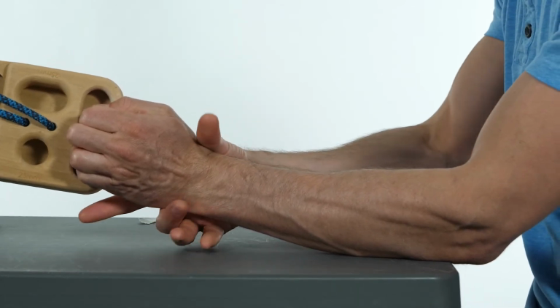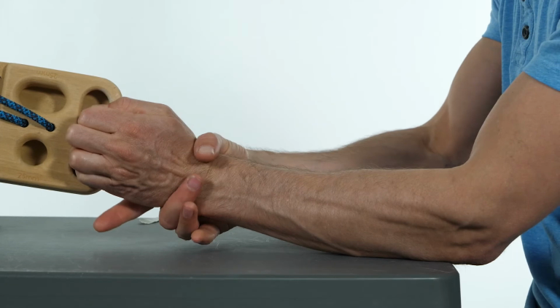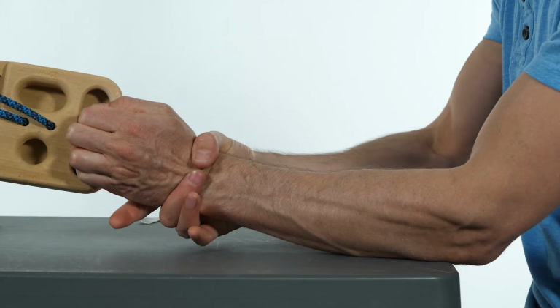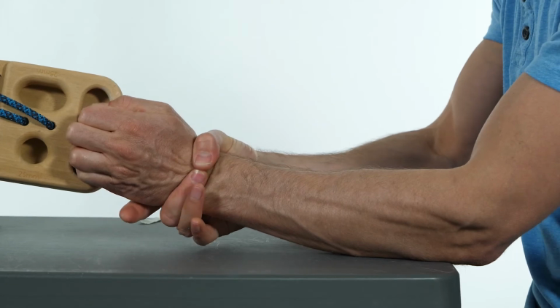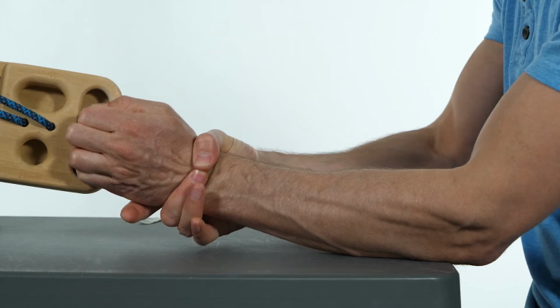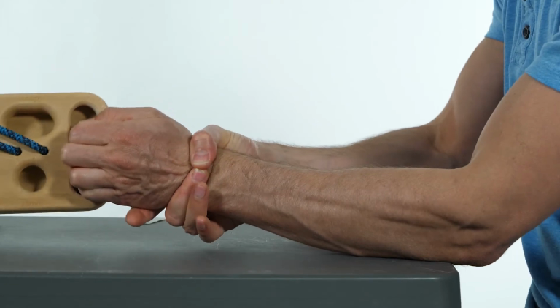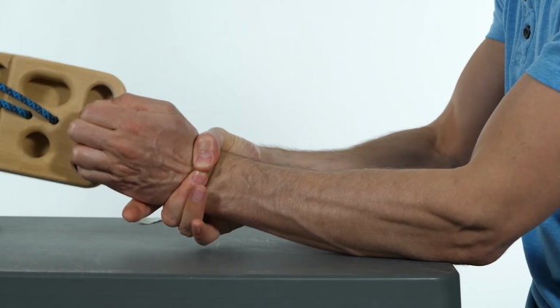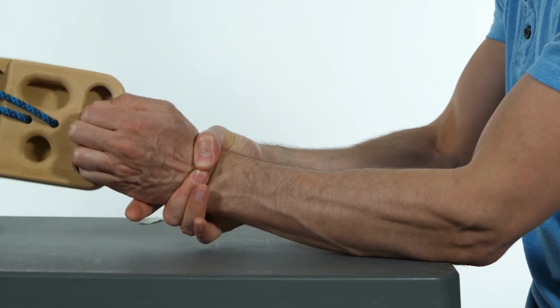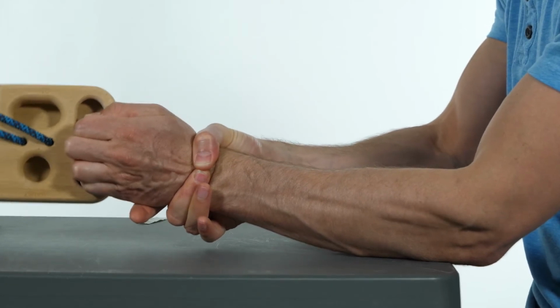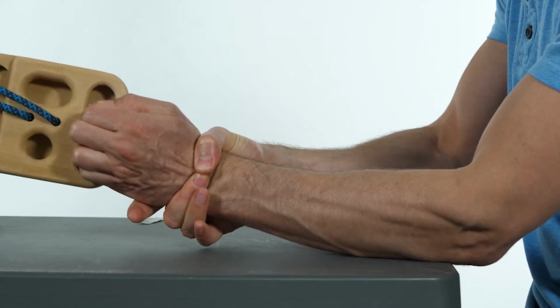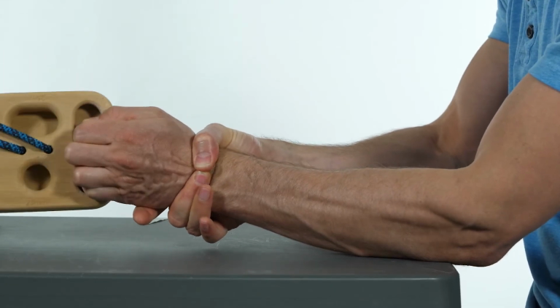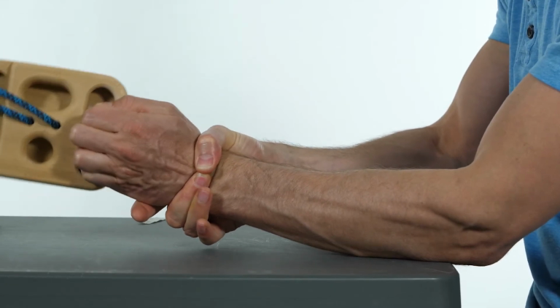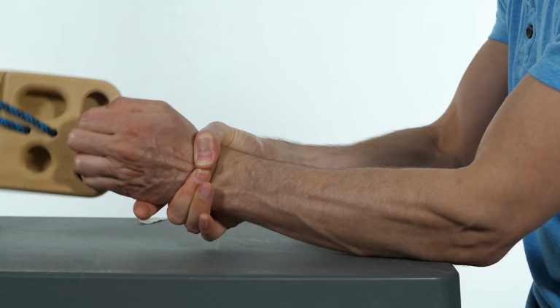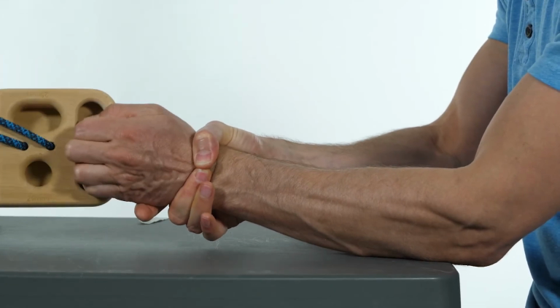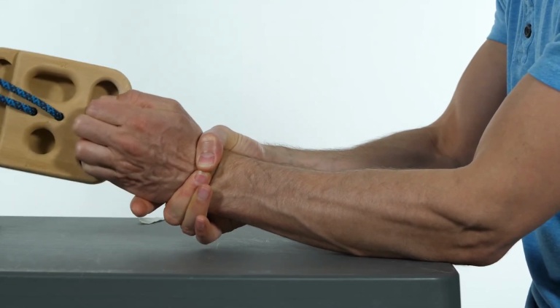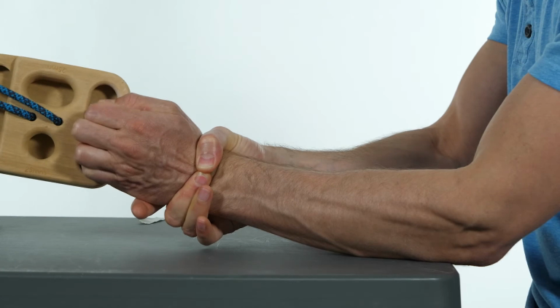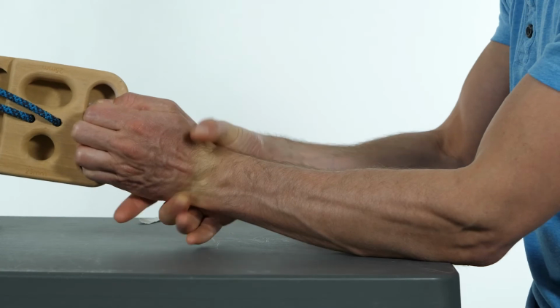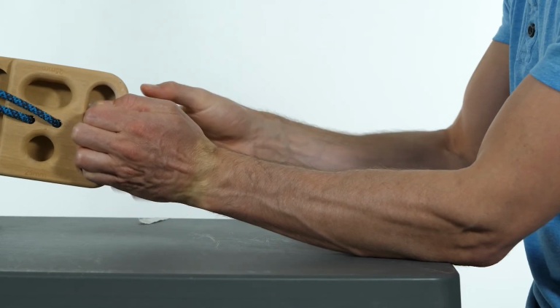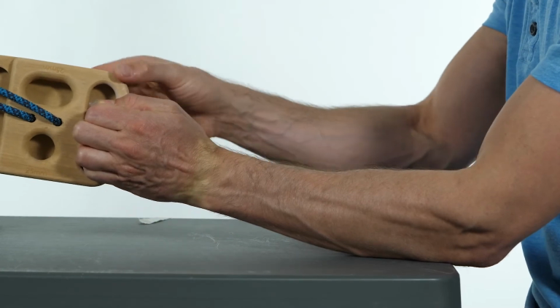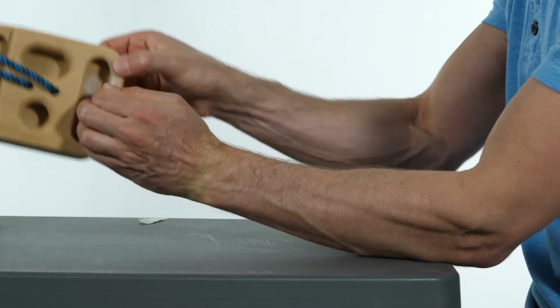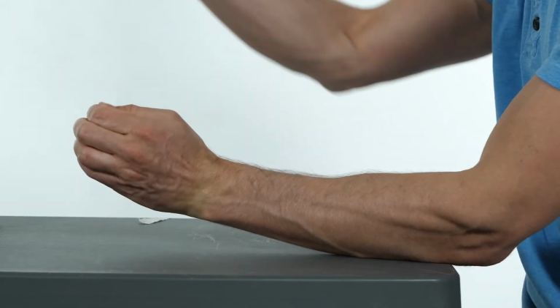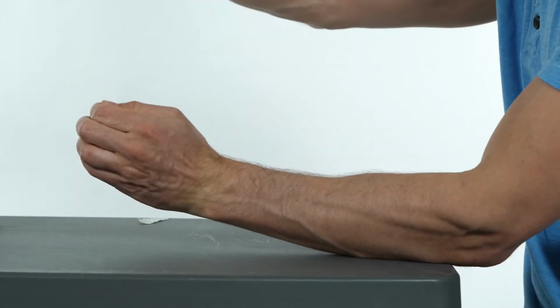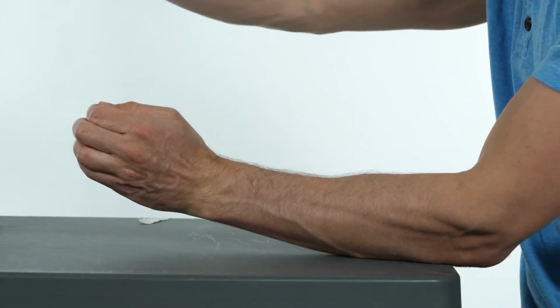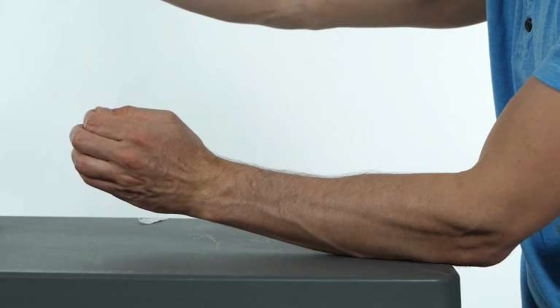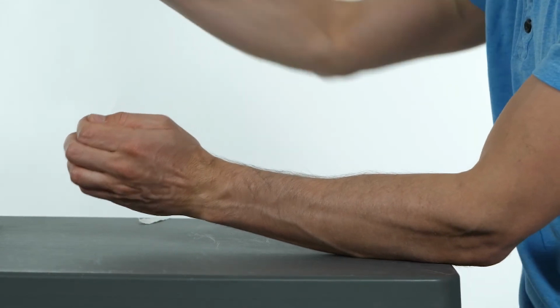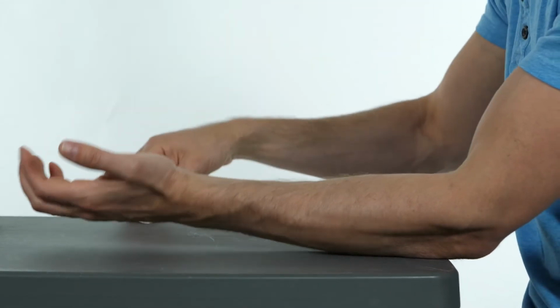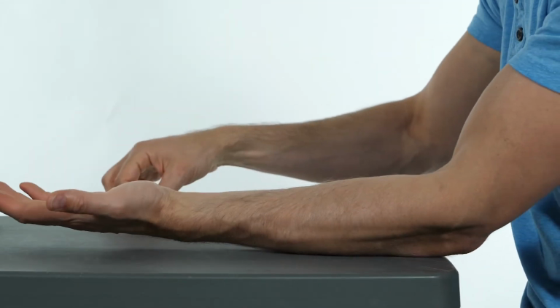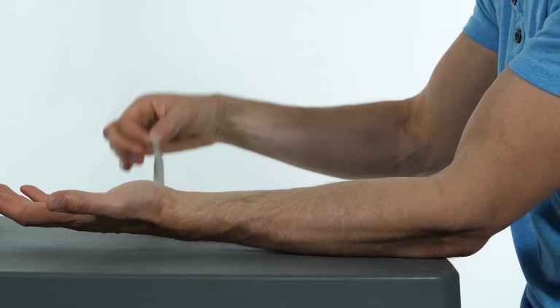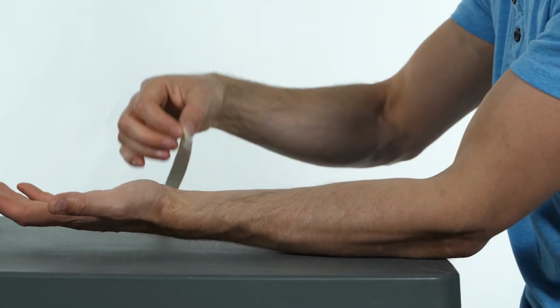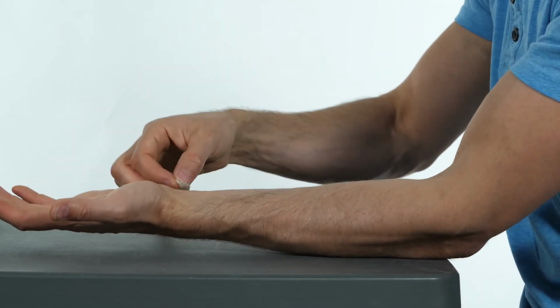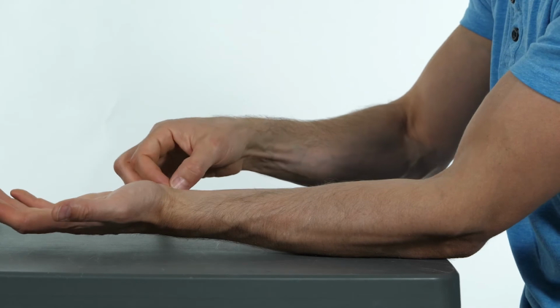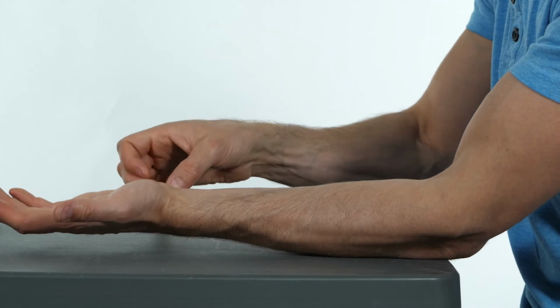The clinician stabilizes the carpal bones as the climber moves their wrist back into radial and ulnar deviation. If symptoms are reduced when the clinician stabilizes the carpal bones, a taping intervention can be applied.